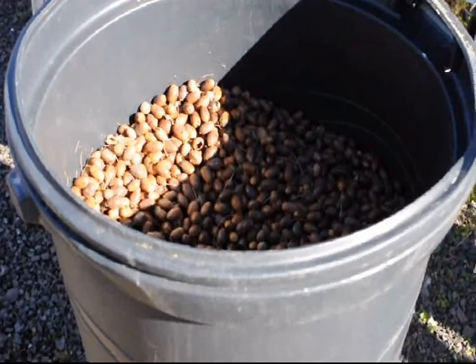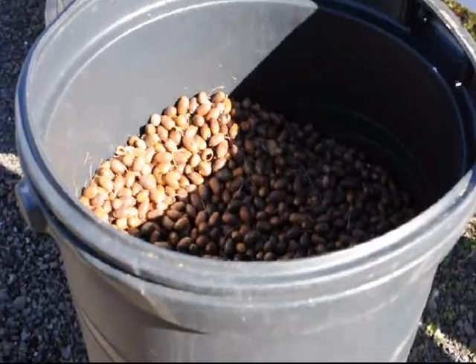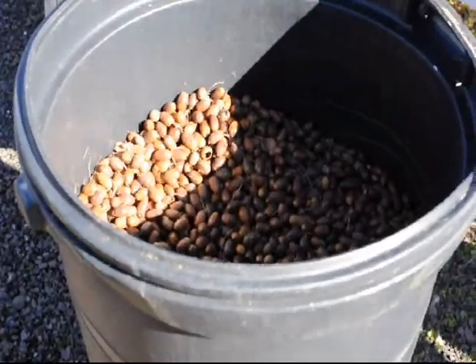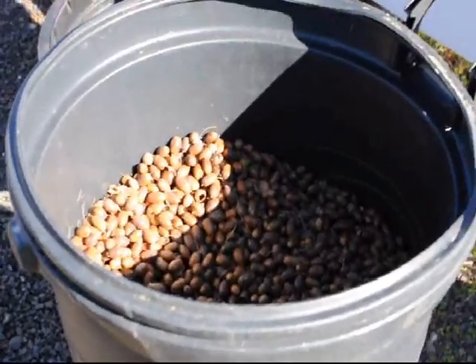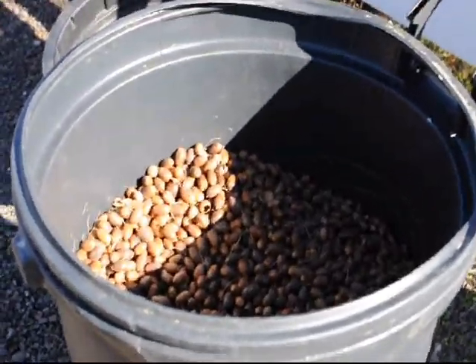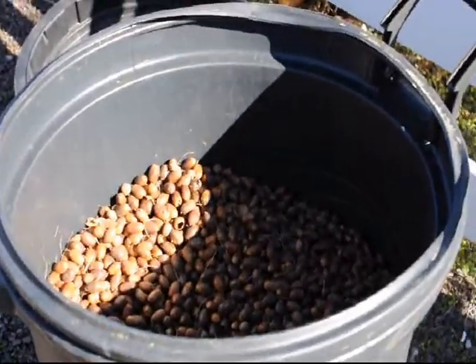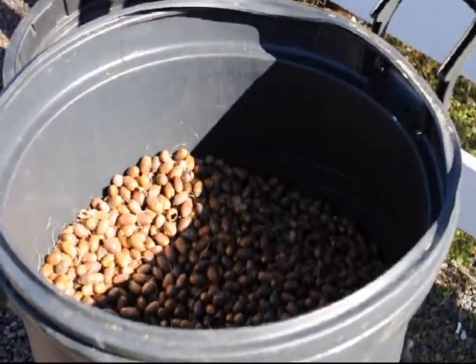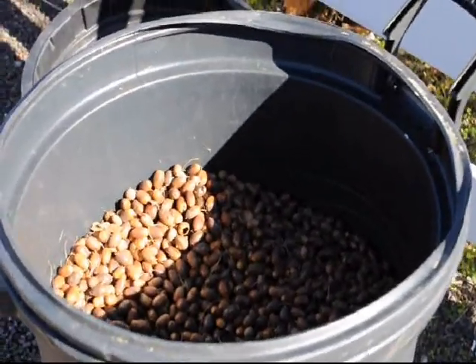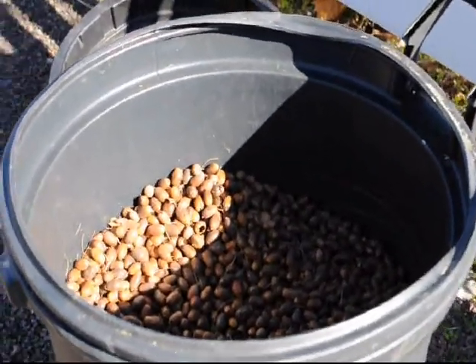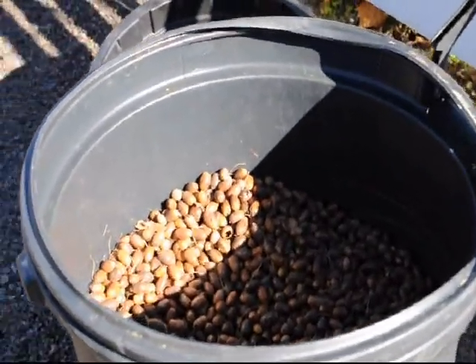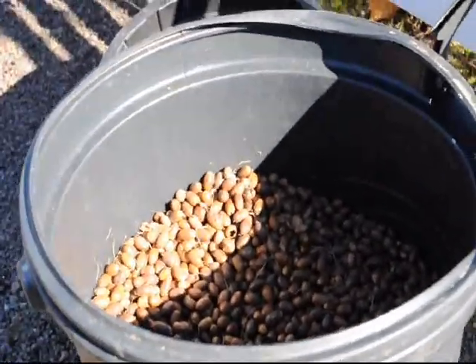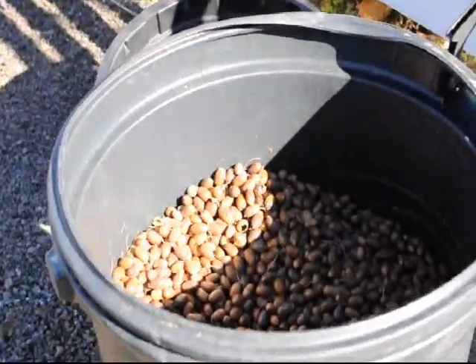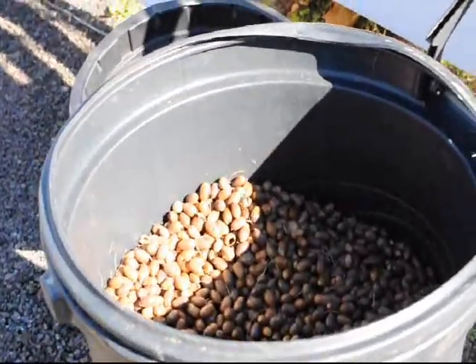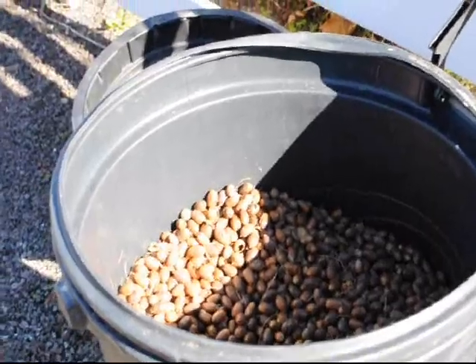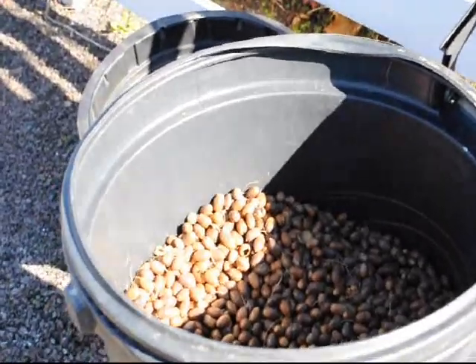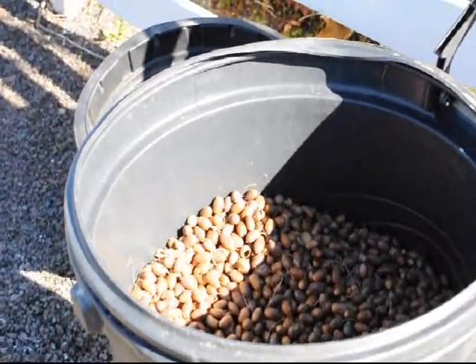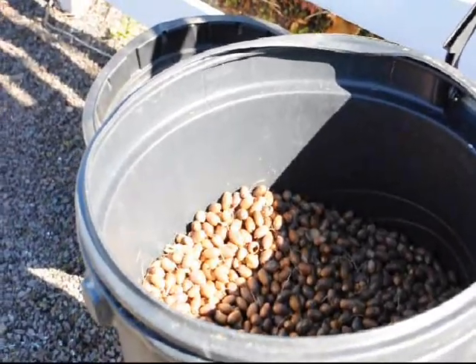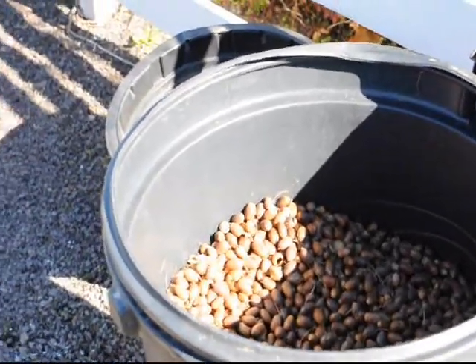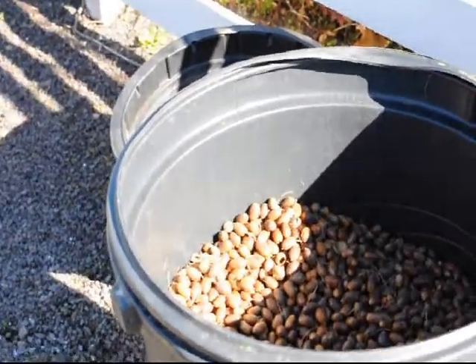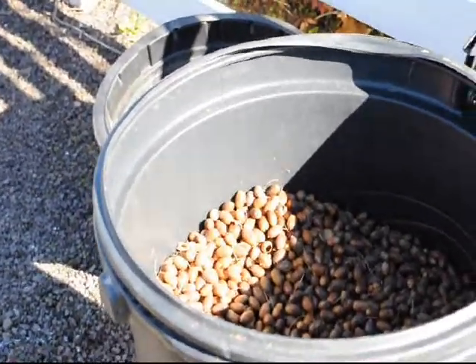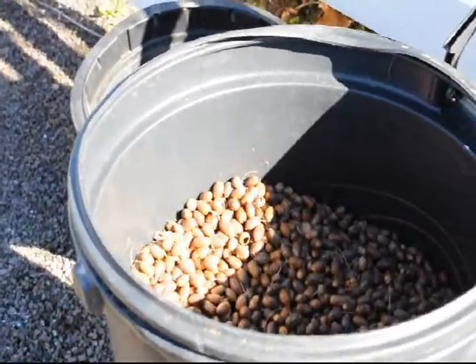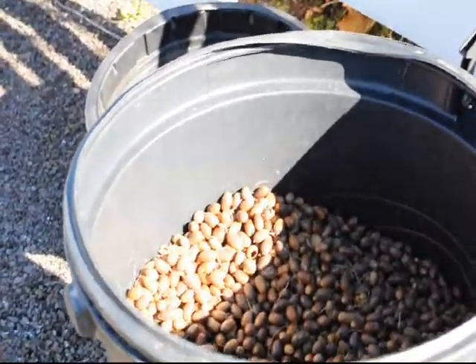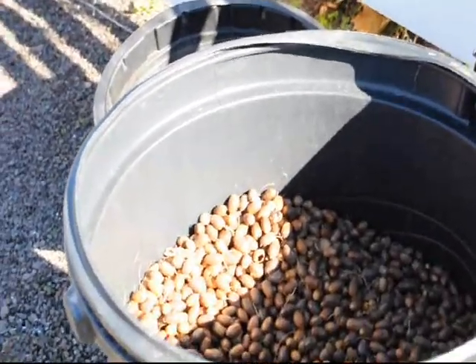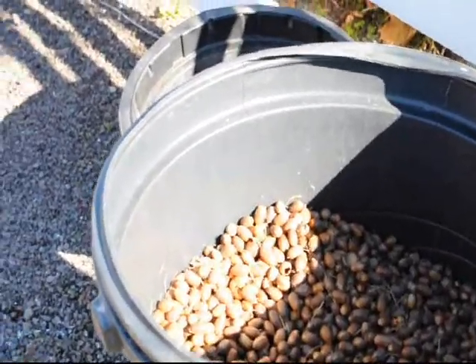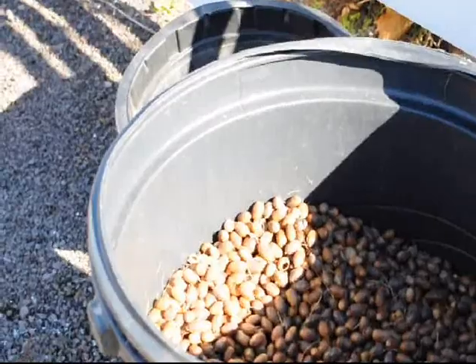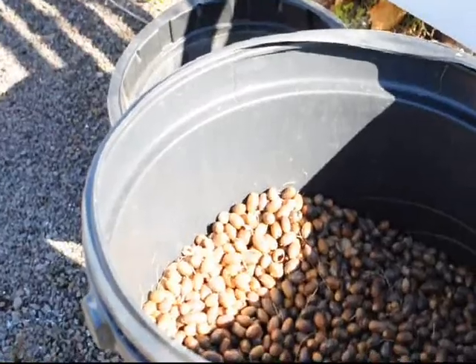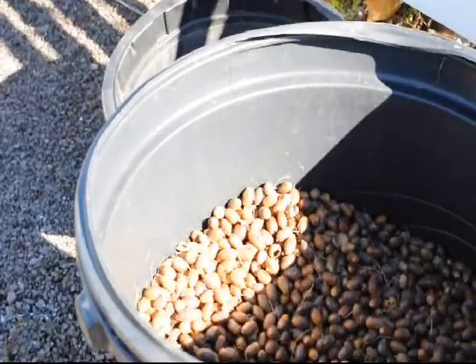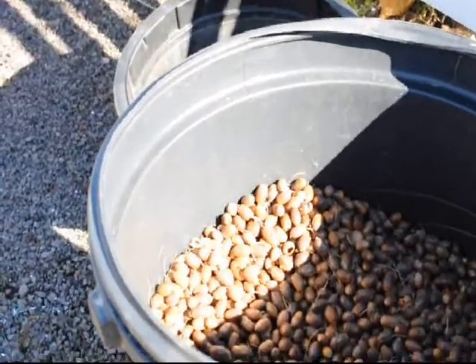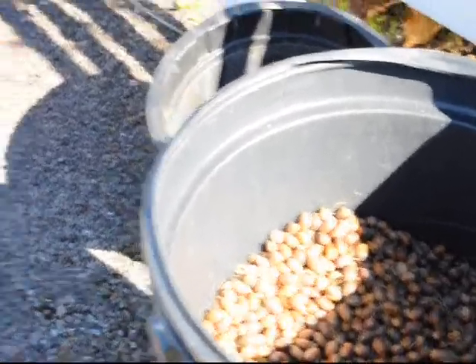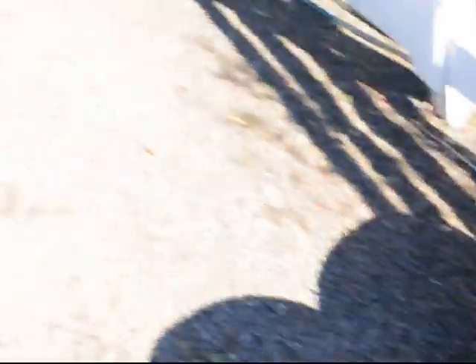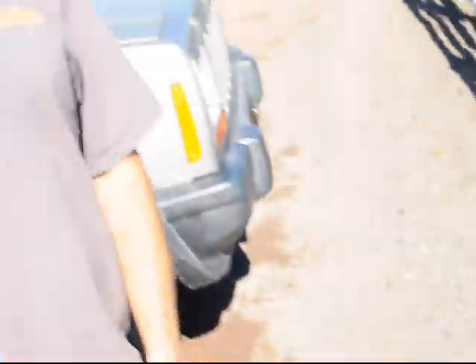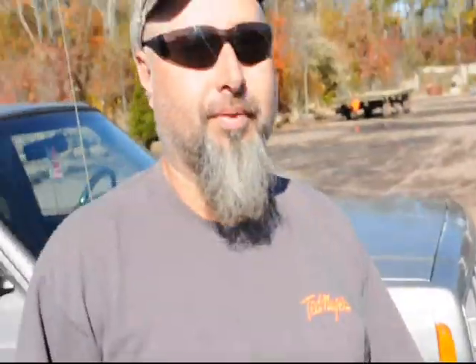This is a bucket of acorns here at Highland Hill Farm. They were brought to us from a hunter from New Jersey who wants to hunt at Highland Hill Farm. In order to hunt, he had to bring me some acorns — and this guy went overboard and brought me a lot. Here's Brian to tell you about it.